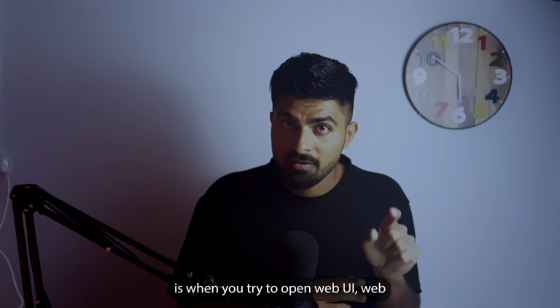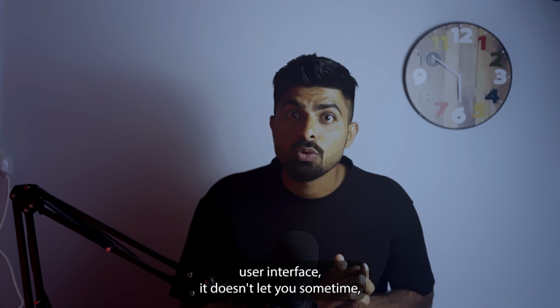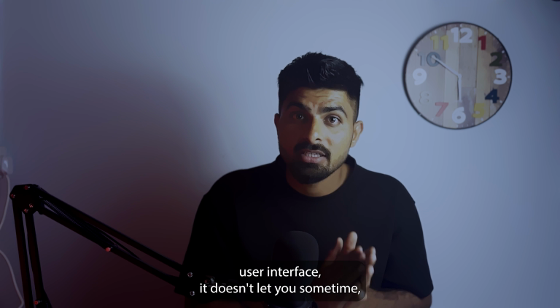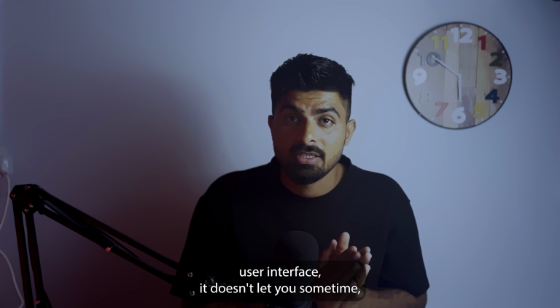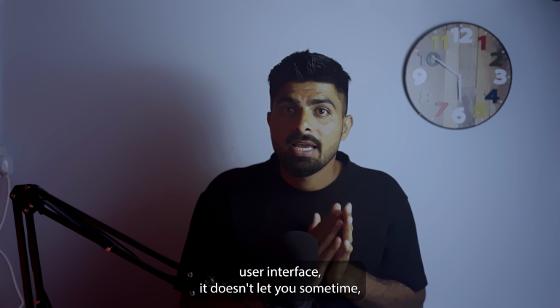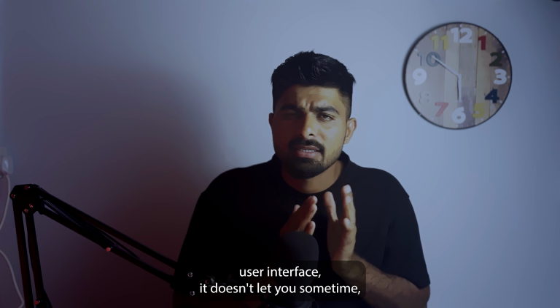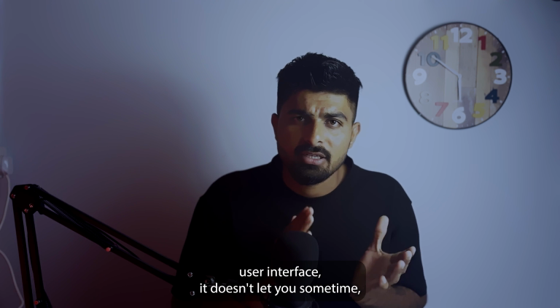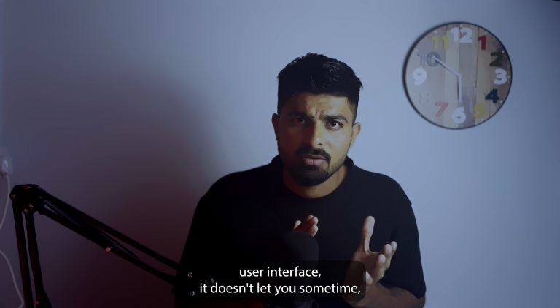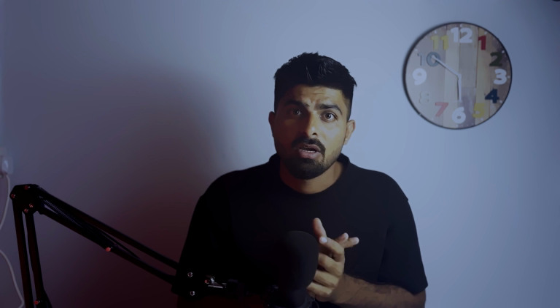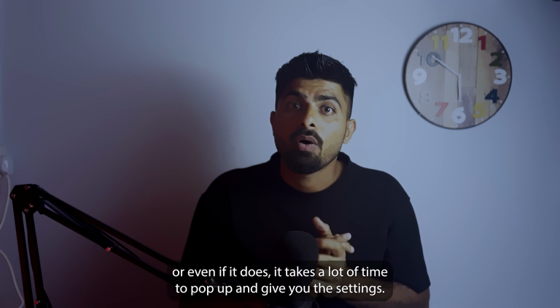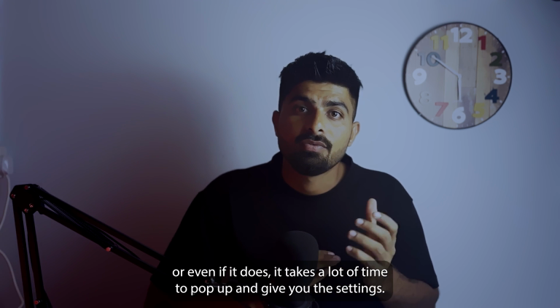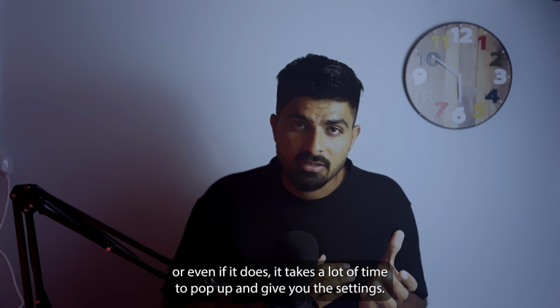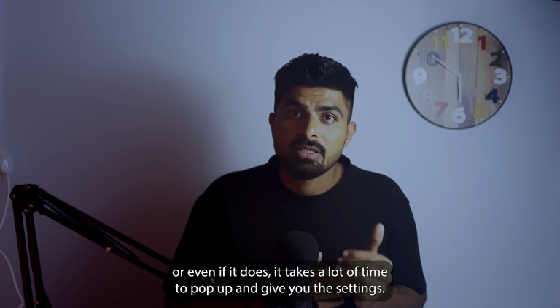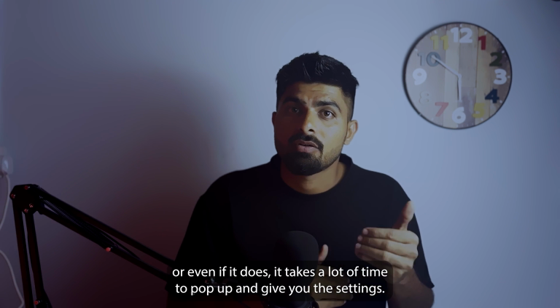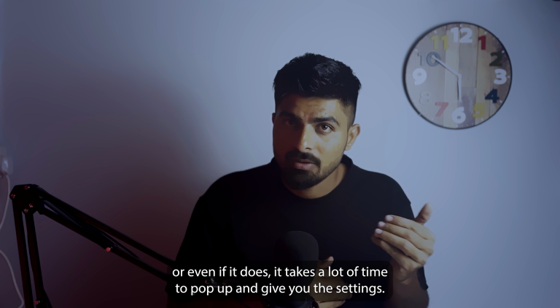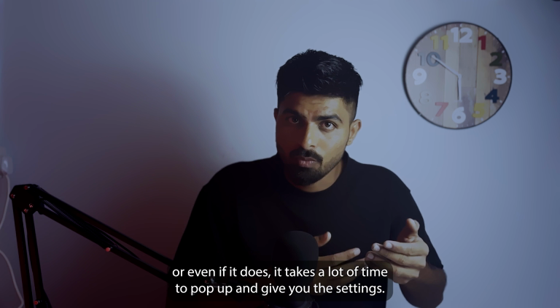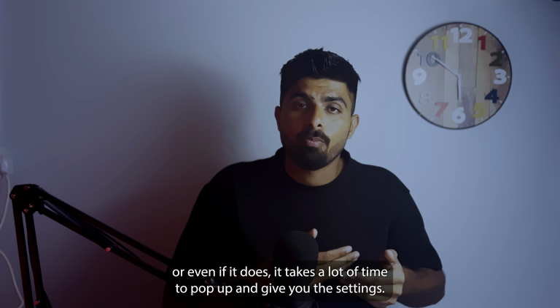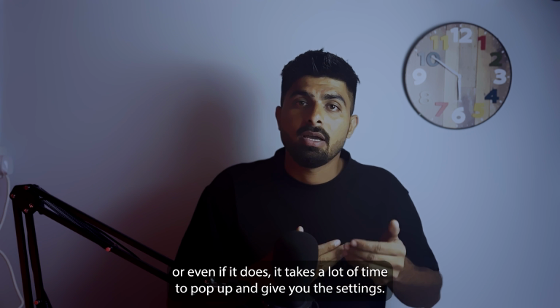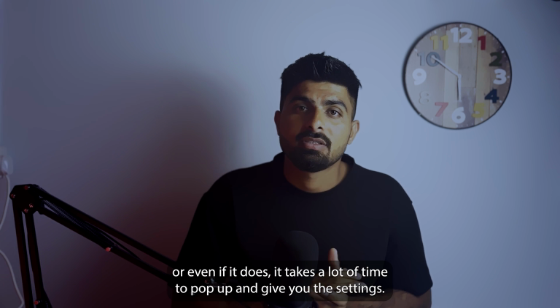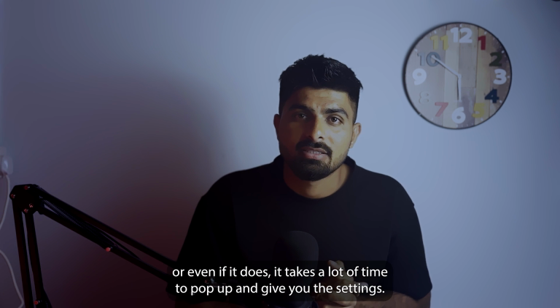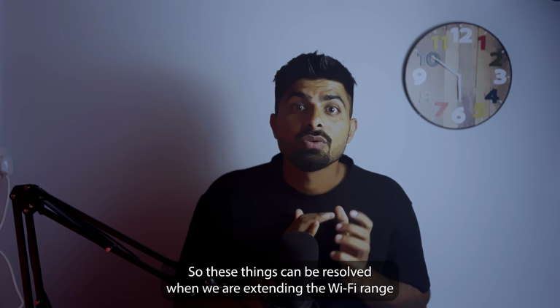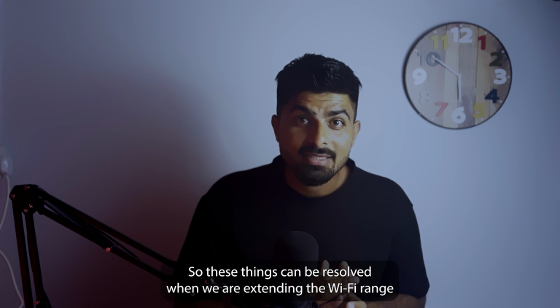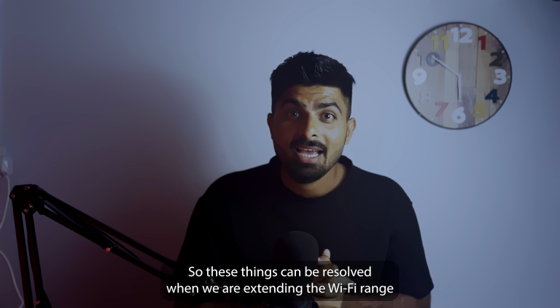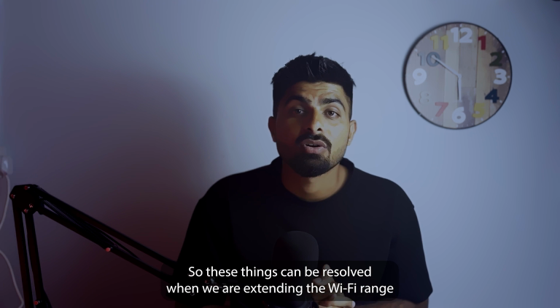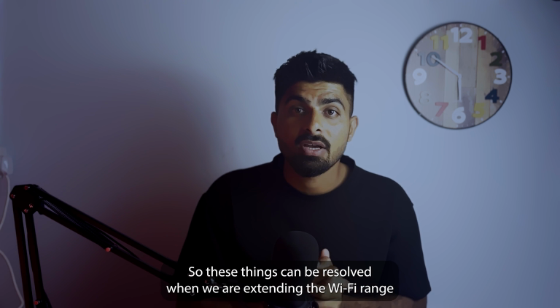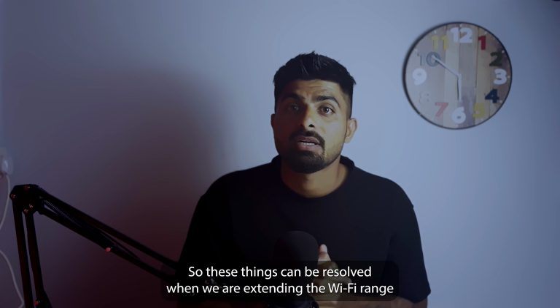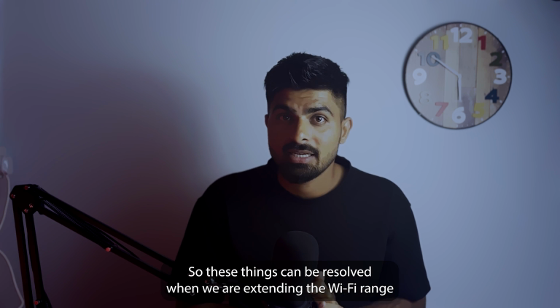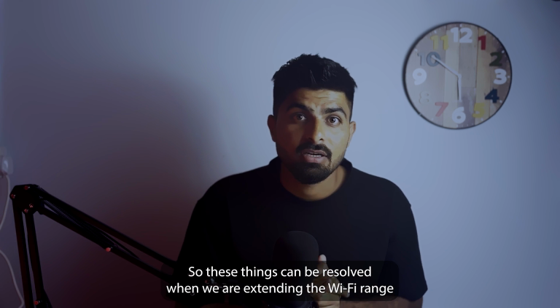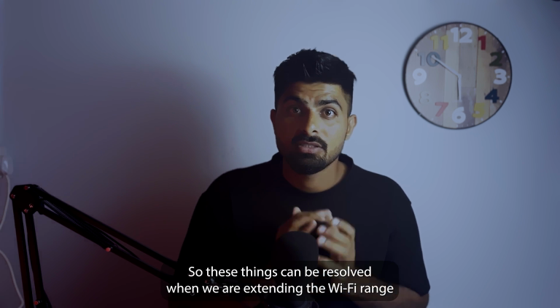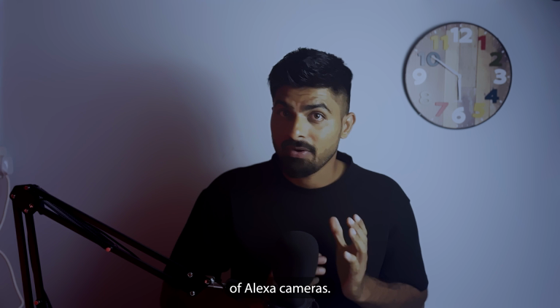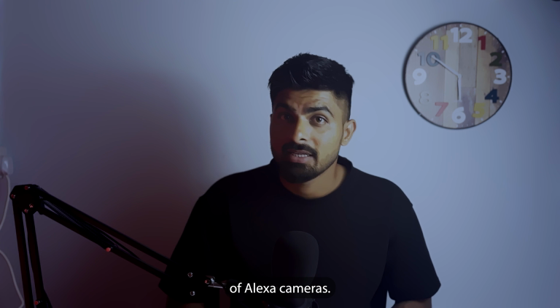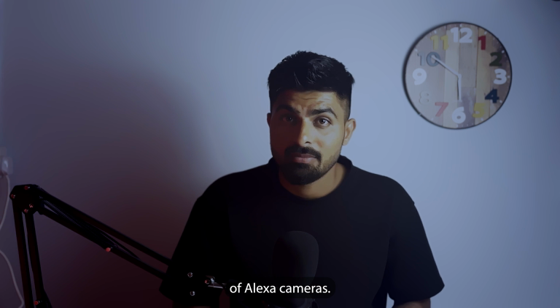it doesn't let you sometimes, or even if it does, it takes a lot of time to pop up and give you the settings. These things can be resolved when we extend the Wi-Fi range of Arri Alexa cameras.